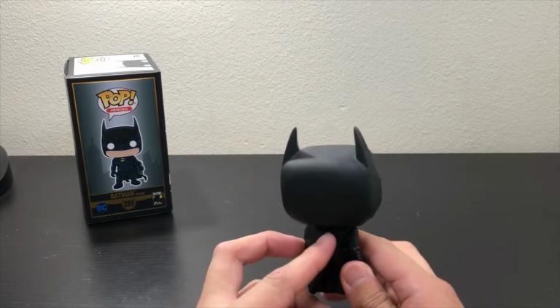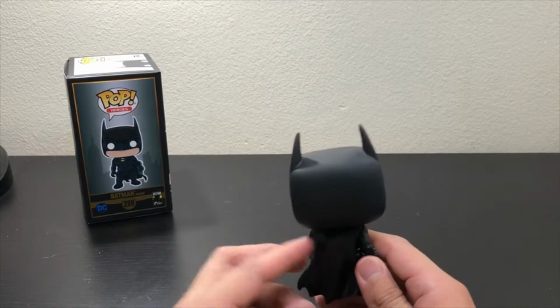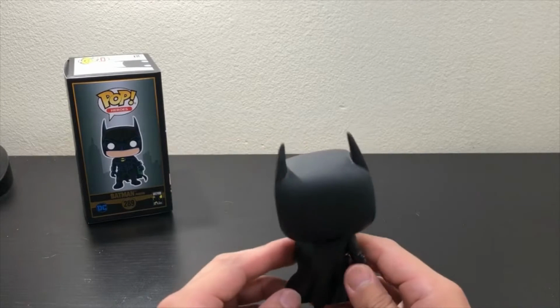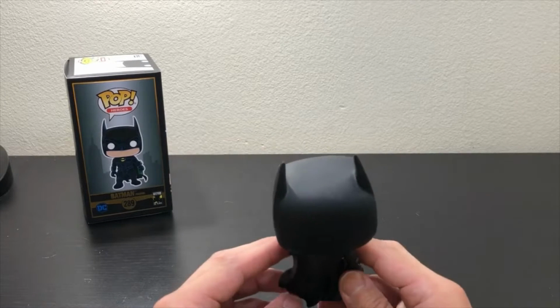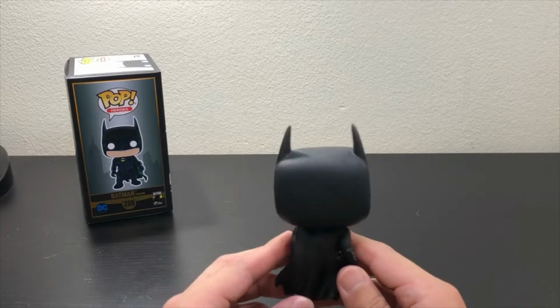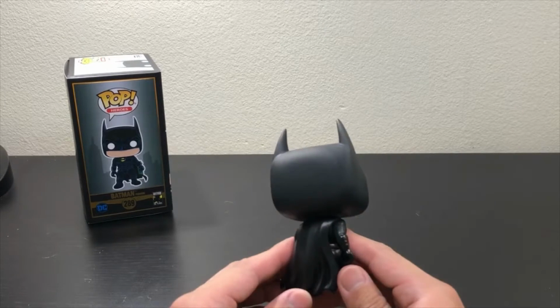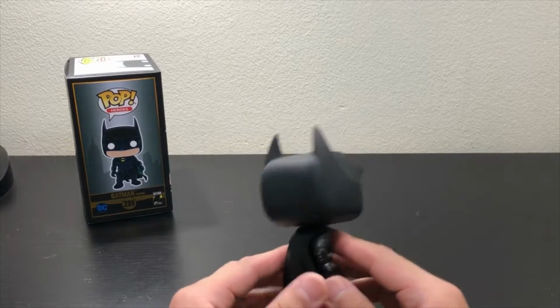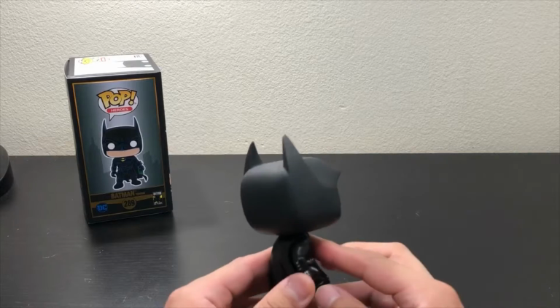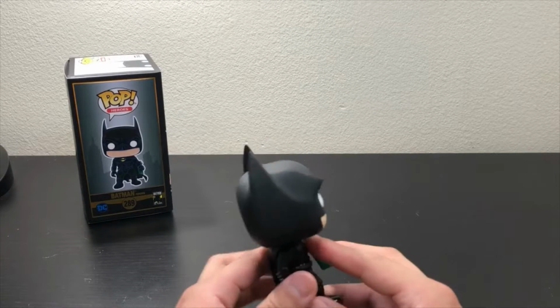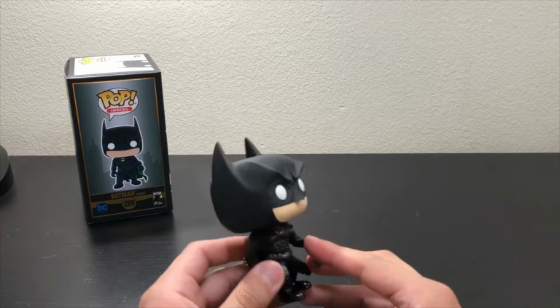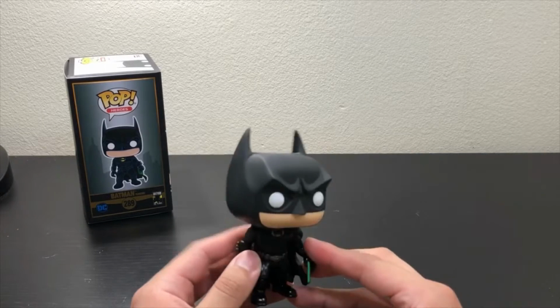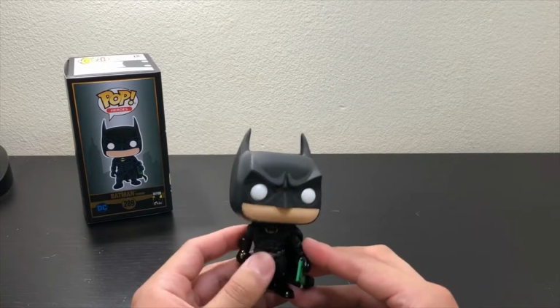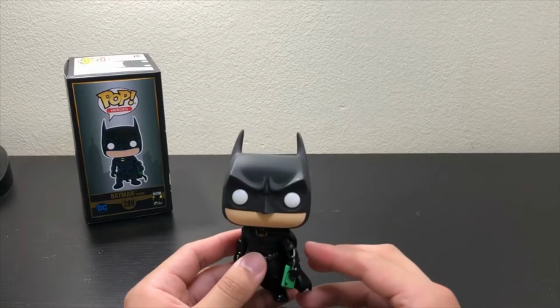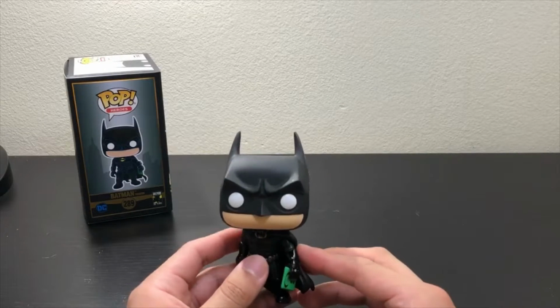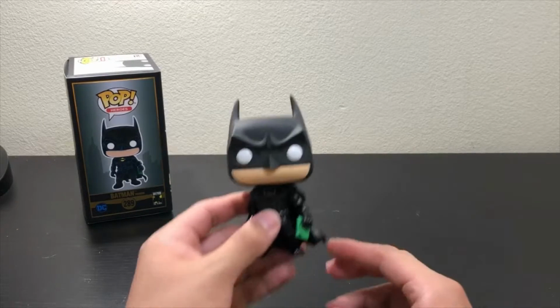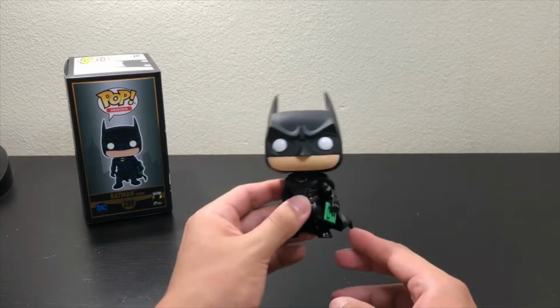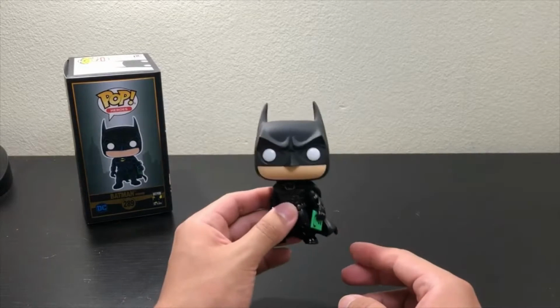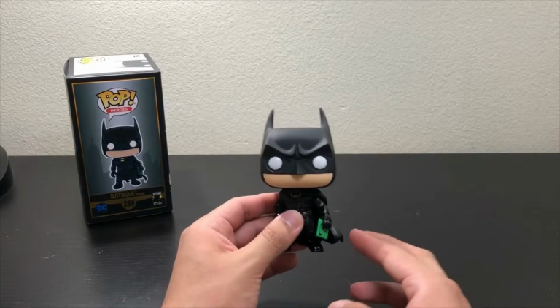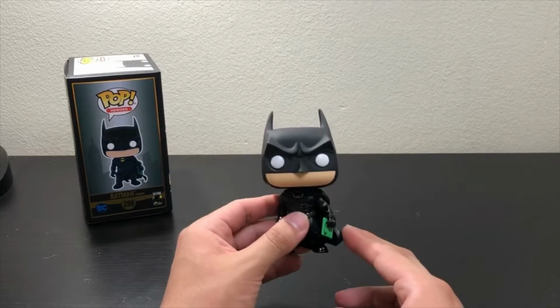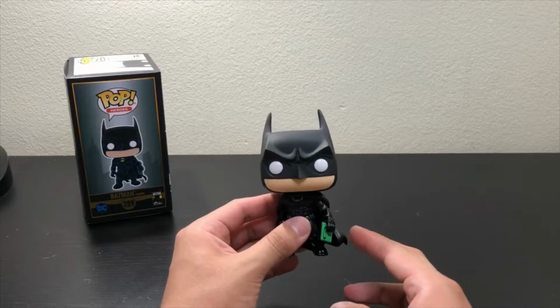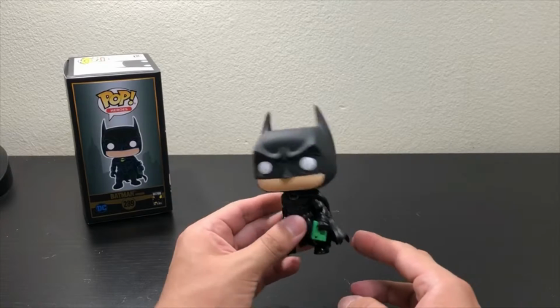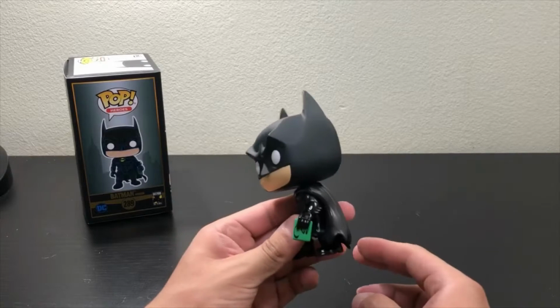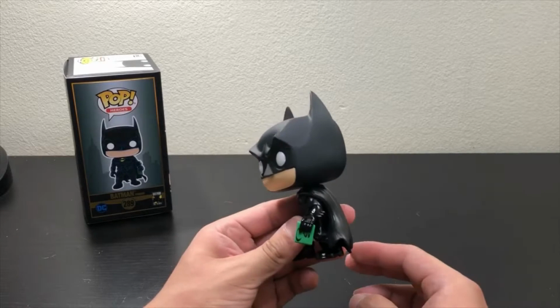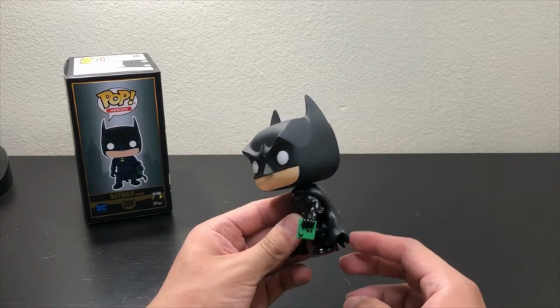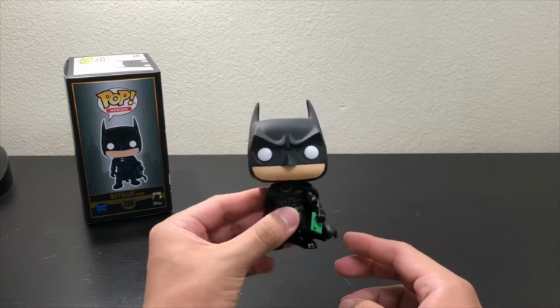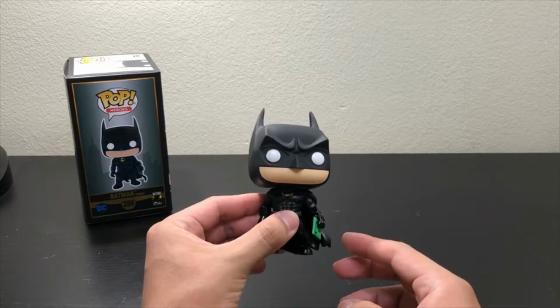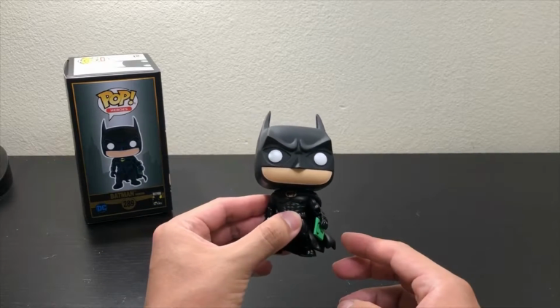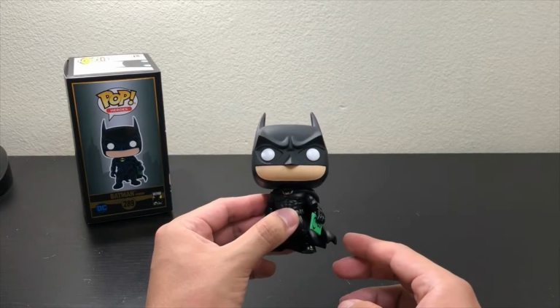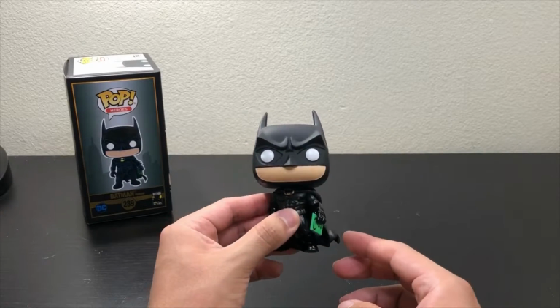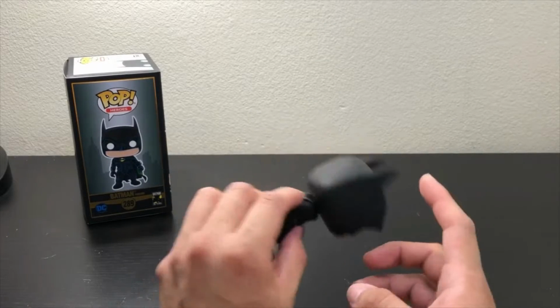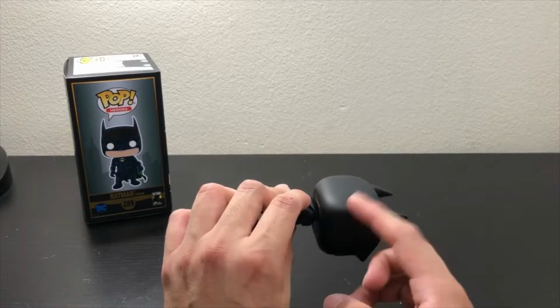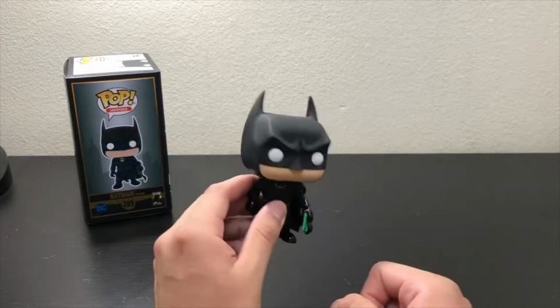I think that's how pops usually come out. But you cannot notice it when you have it displayed like this, so that's okay maybe.